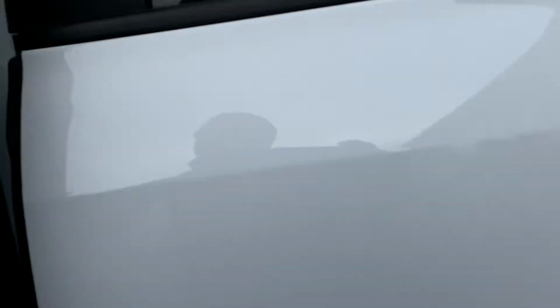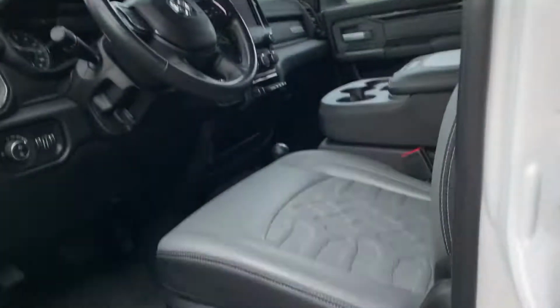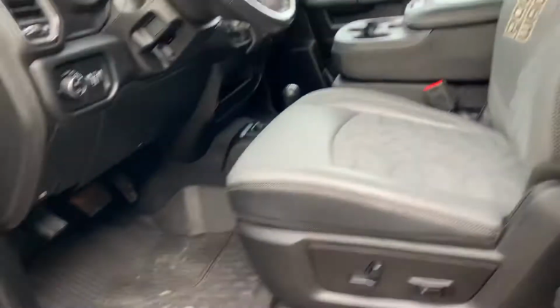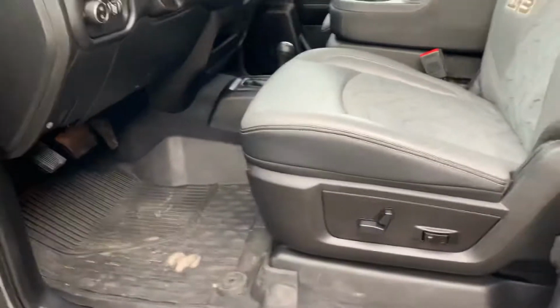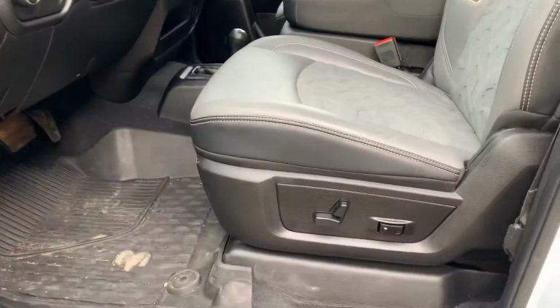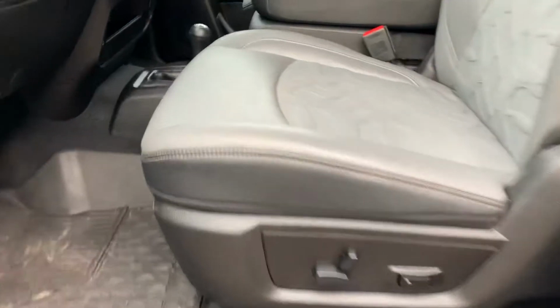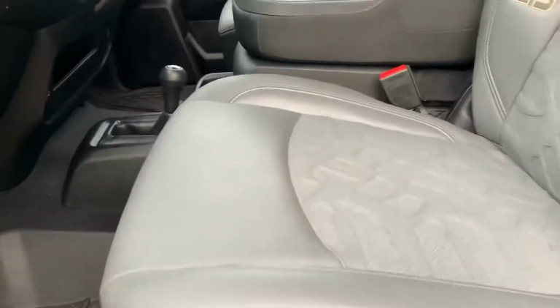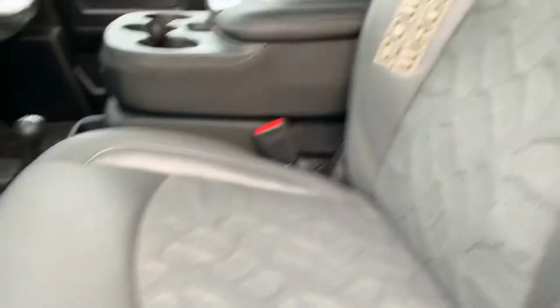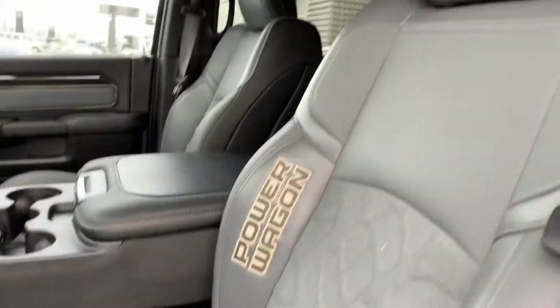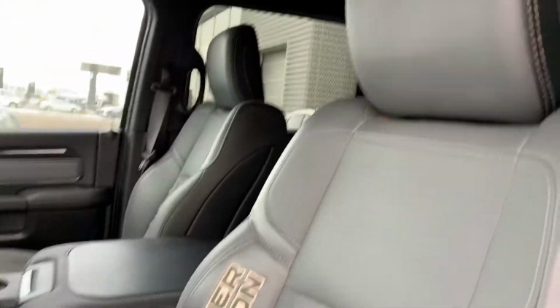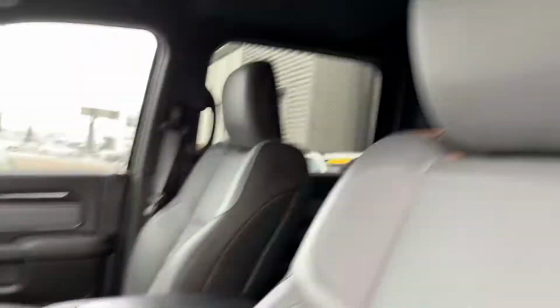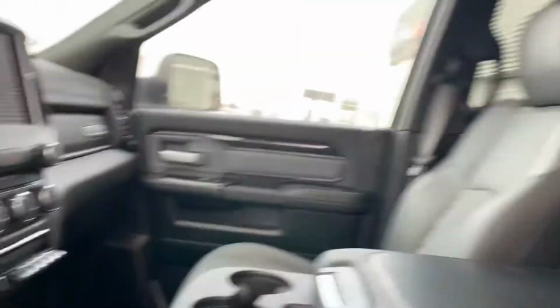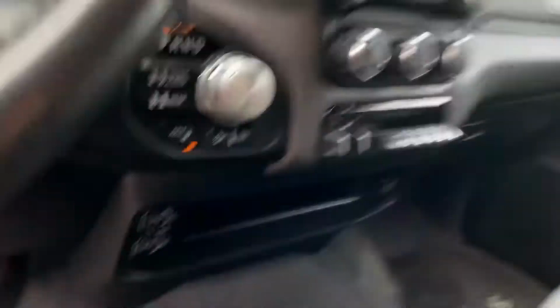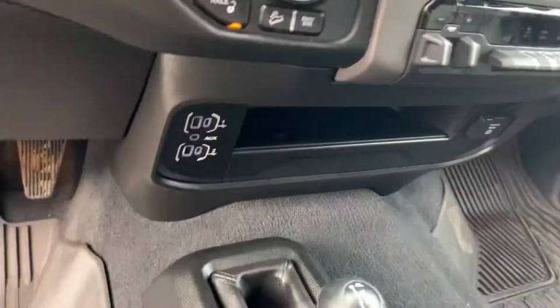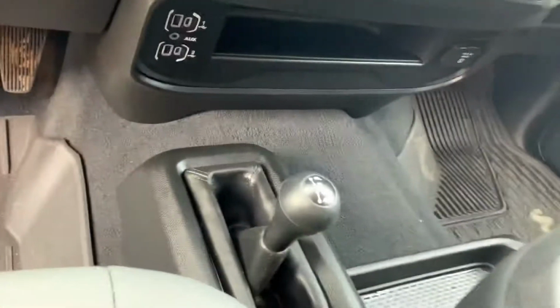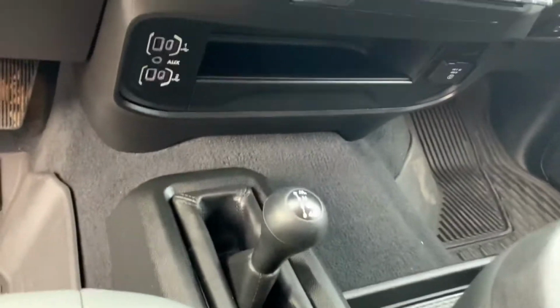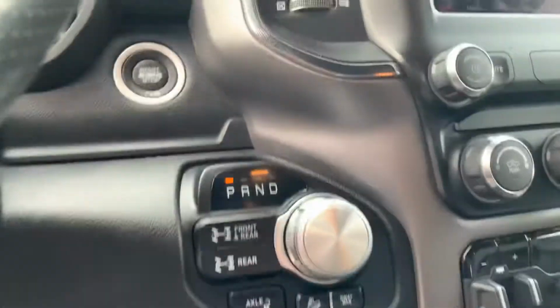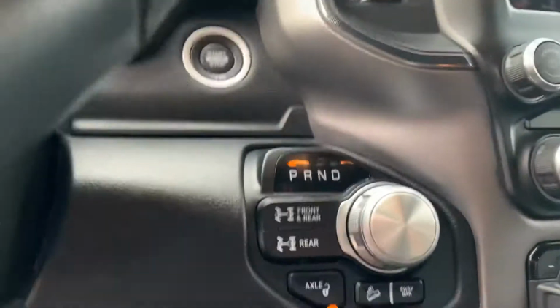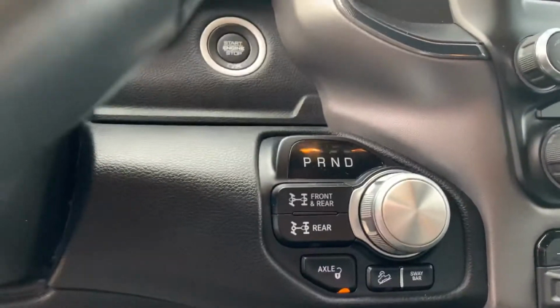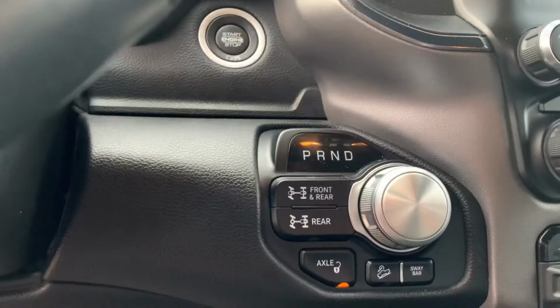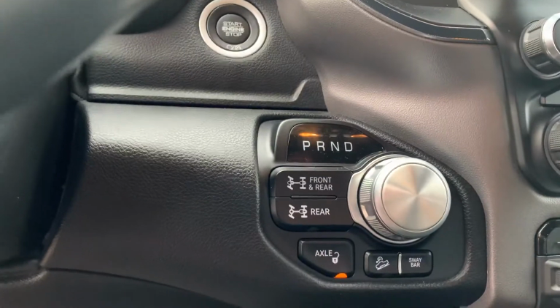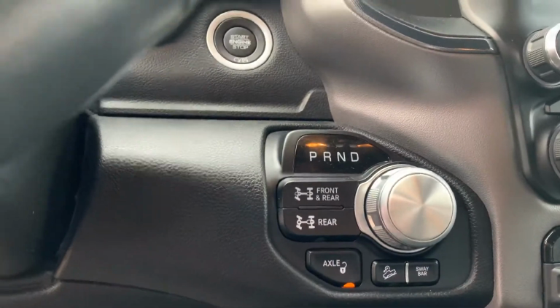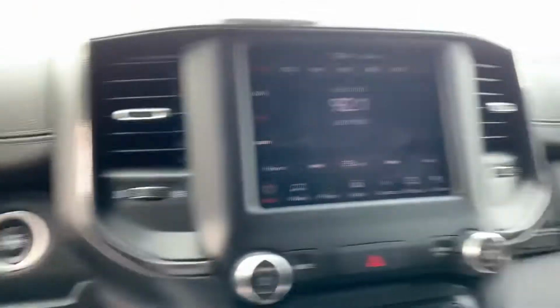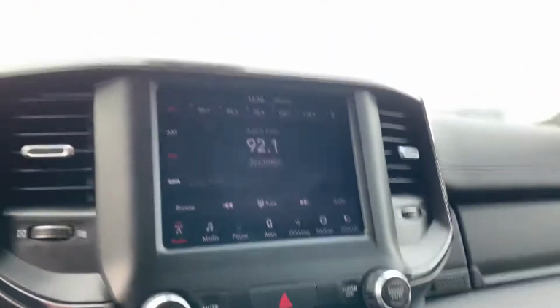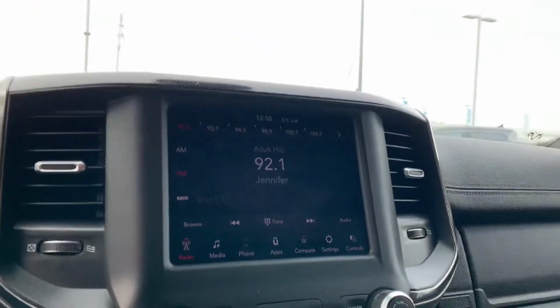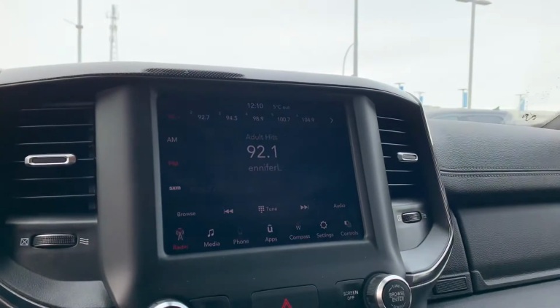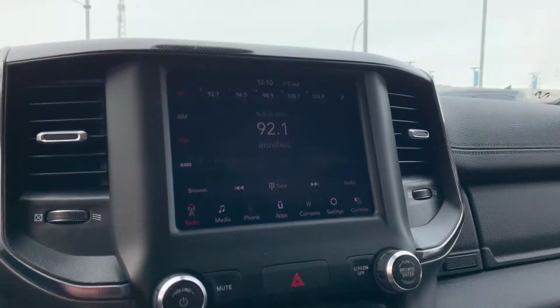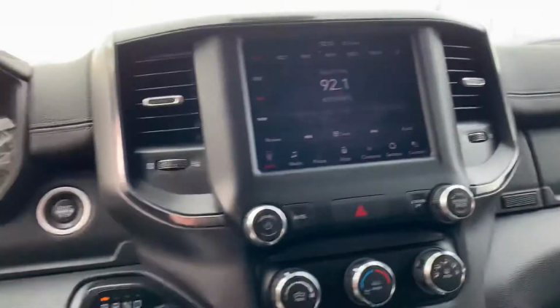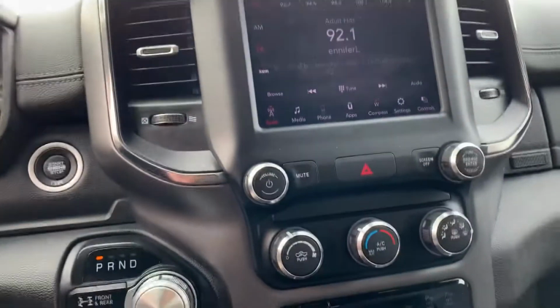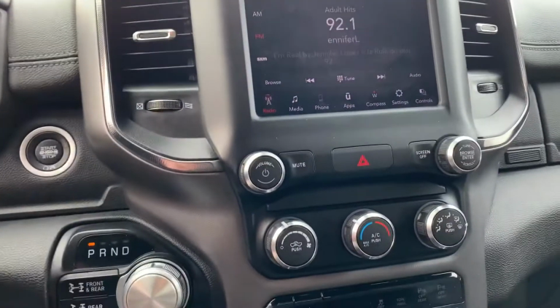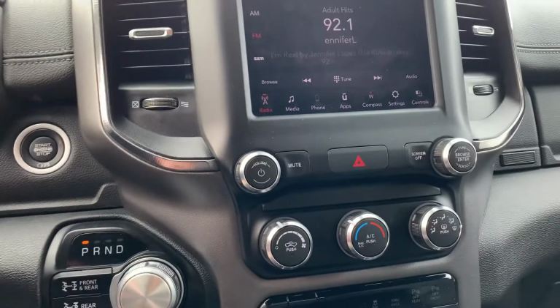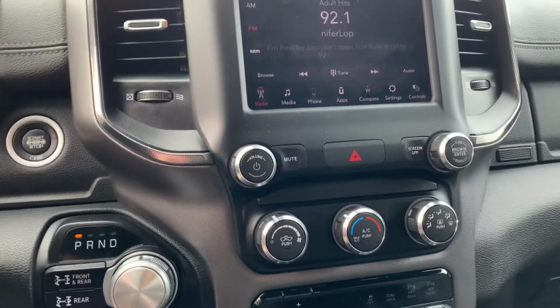Interior-wise, again so unique. Full power seat, you got the two-tone Power Wagon interior on it, your shifter down below. It does have all your locking axle, sway bar, everything there. Upgraded screen too with the nice upgraded sound package as well.